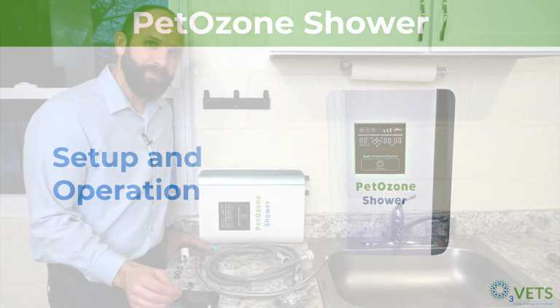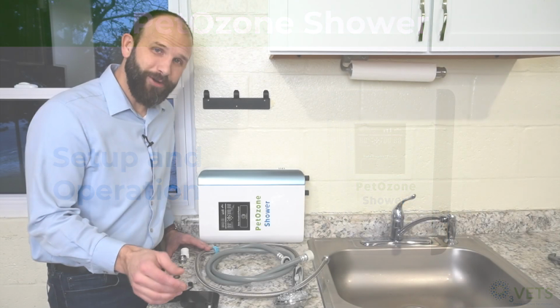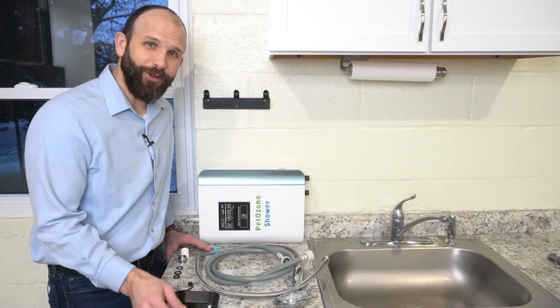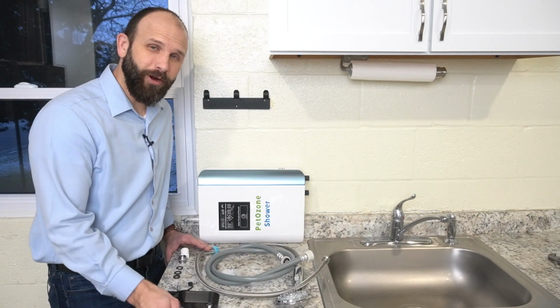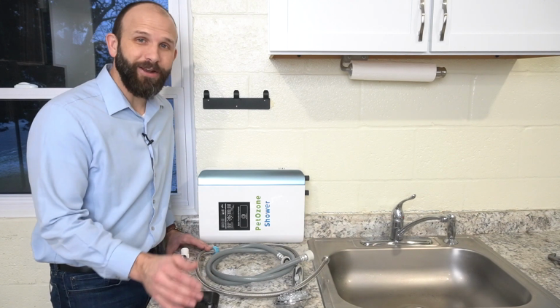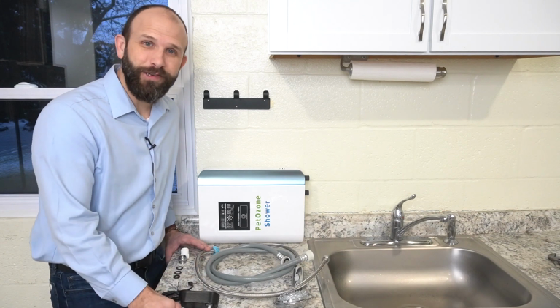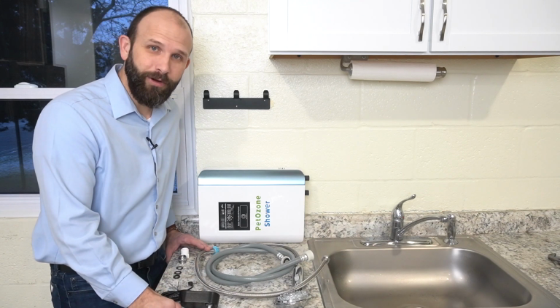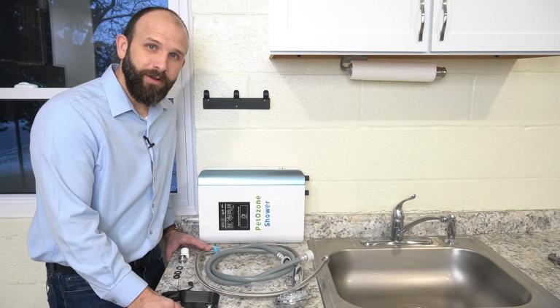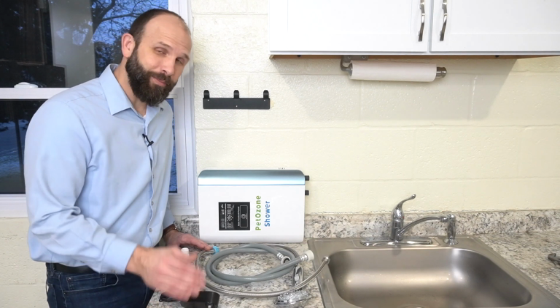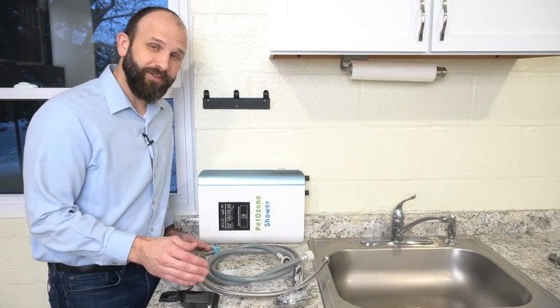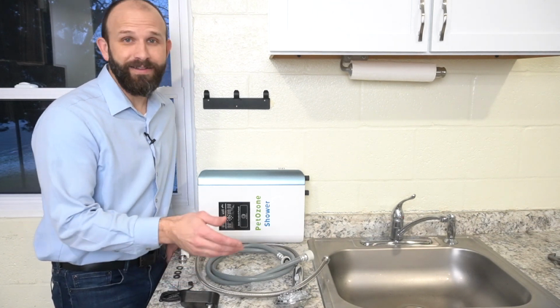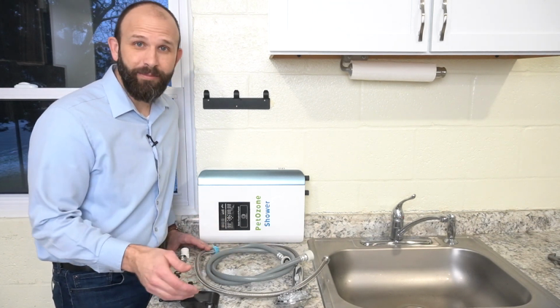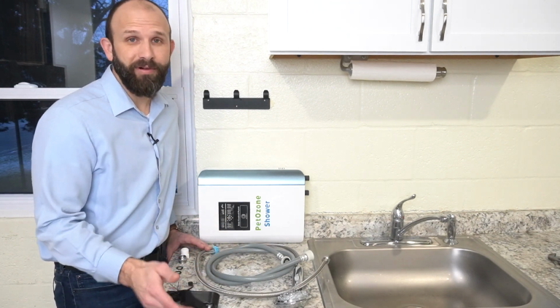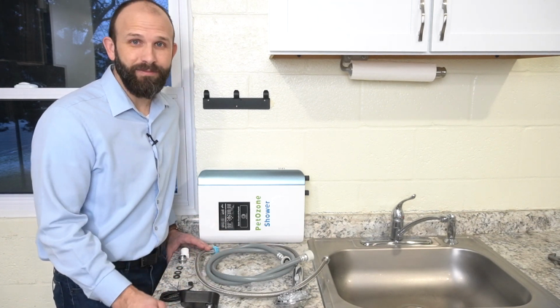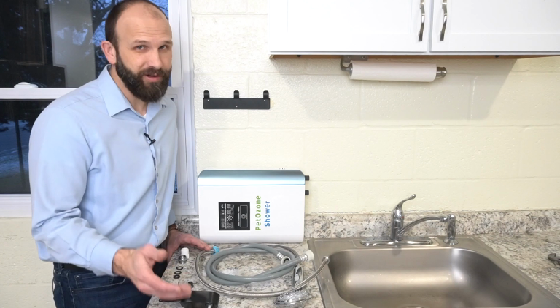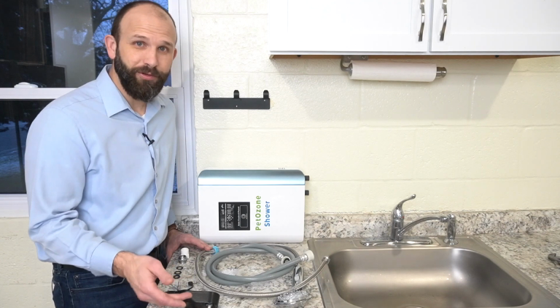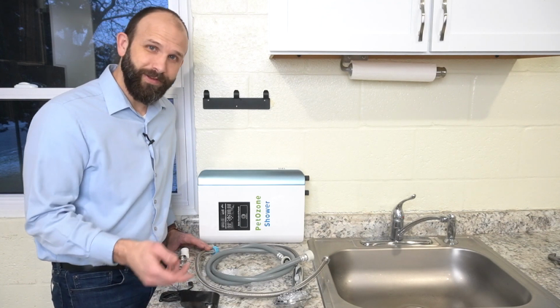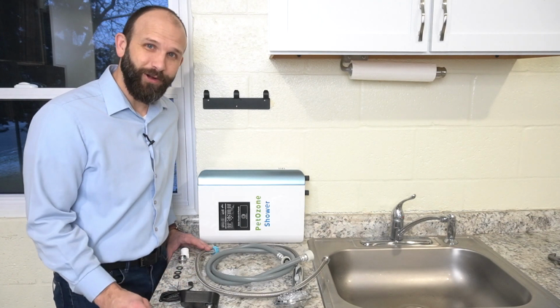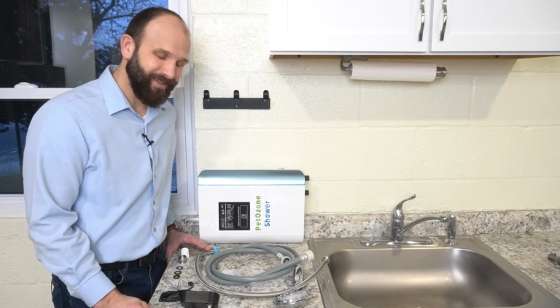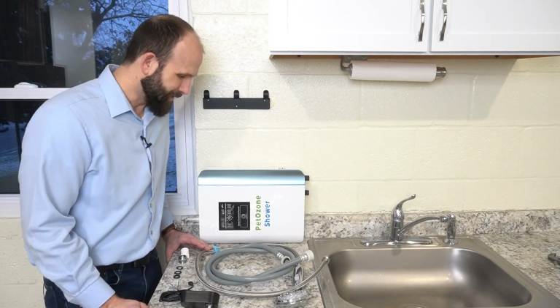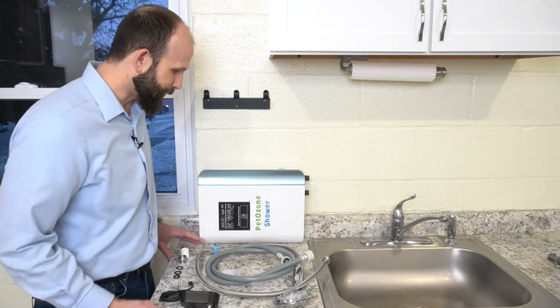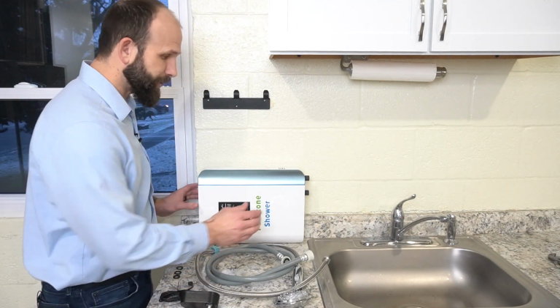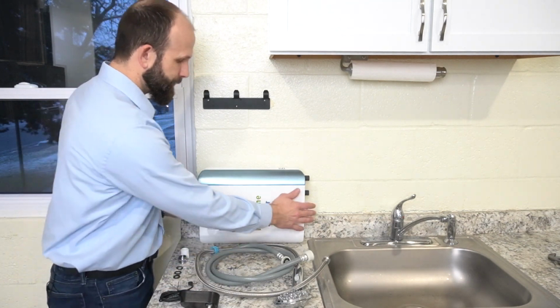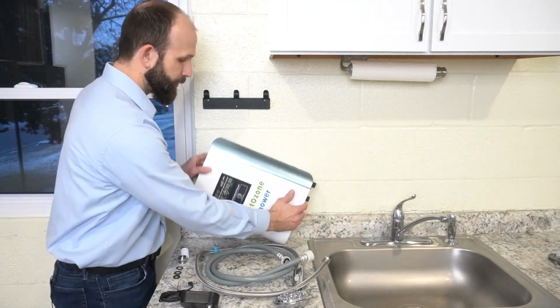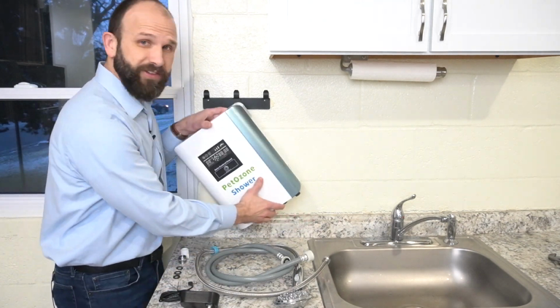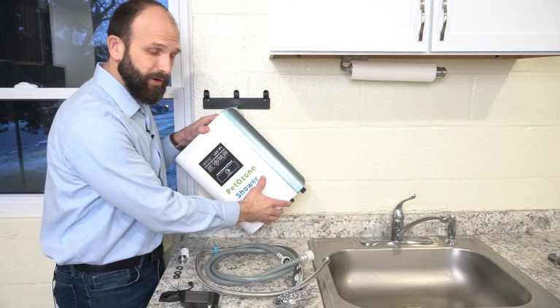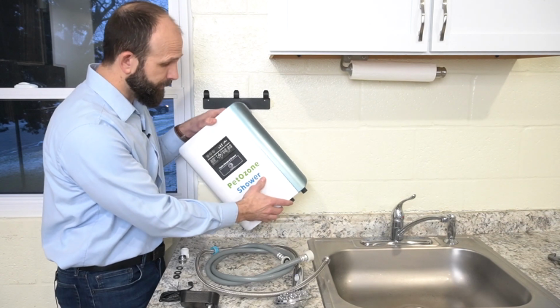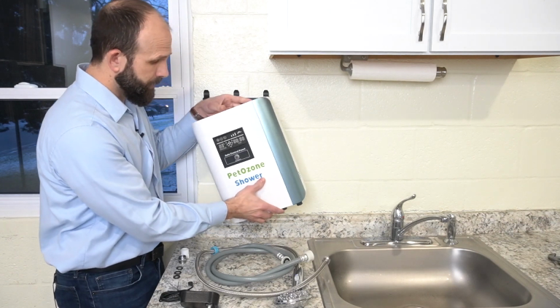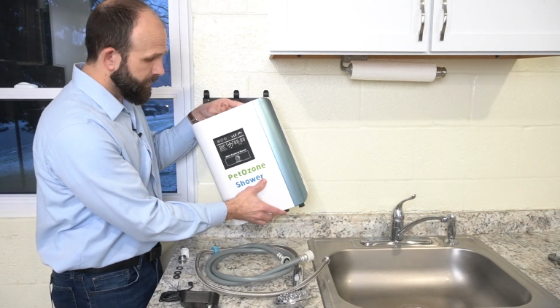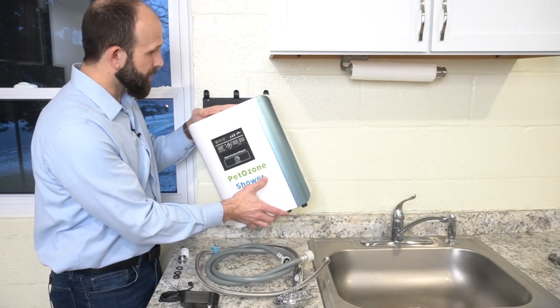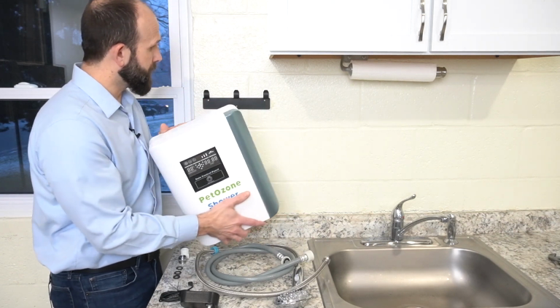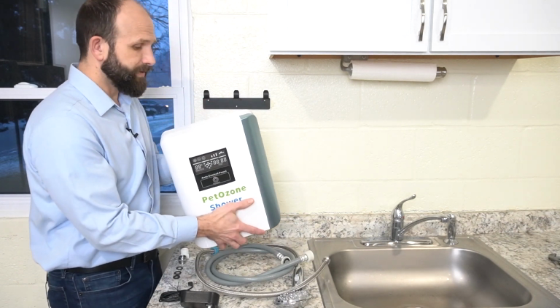I'm here to show you our pet ozone shower — the parts and how to set it up and operate it. It's pretty simple, let's get started.